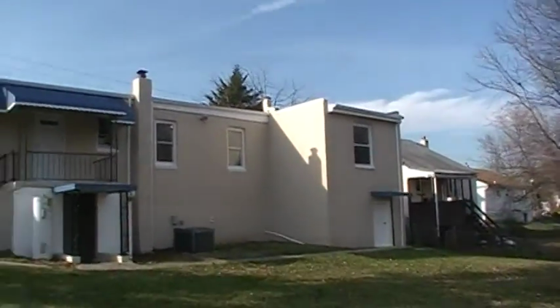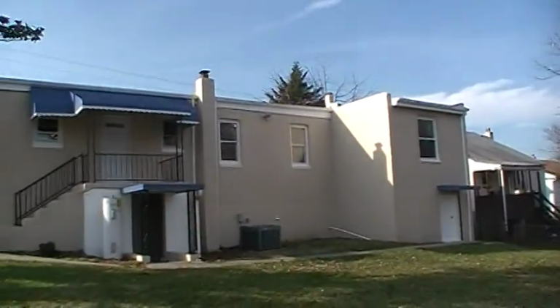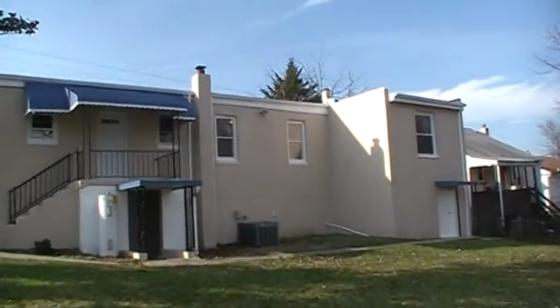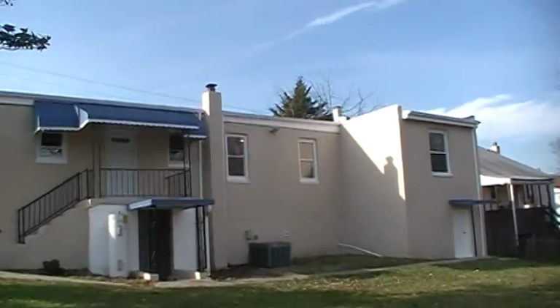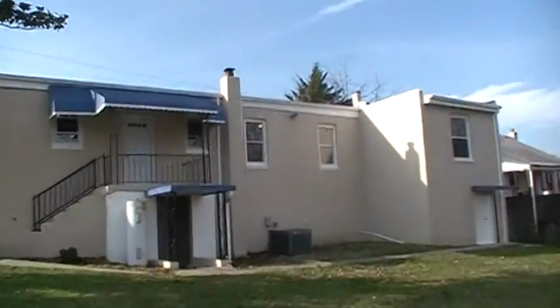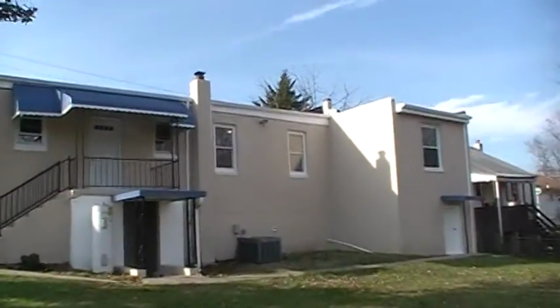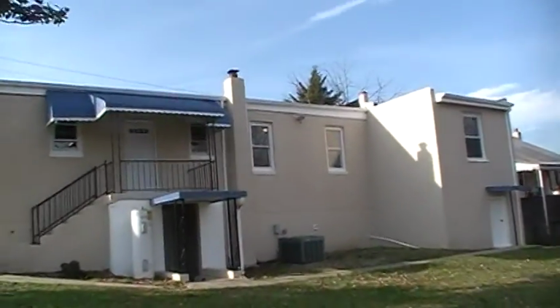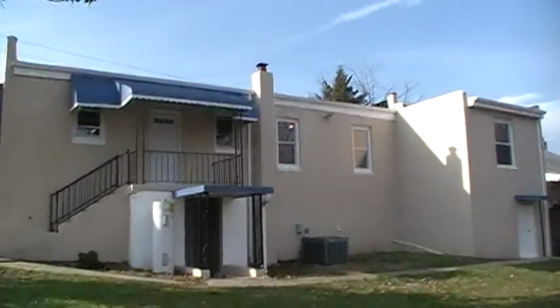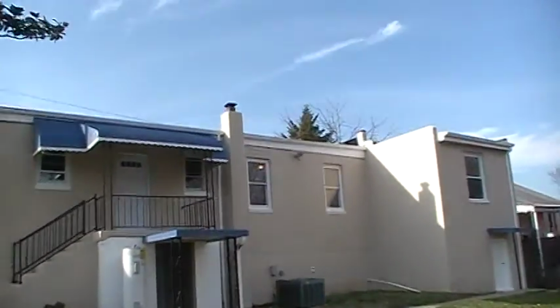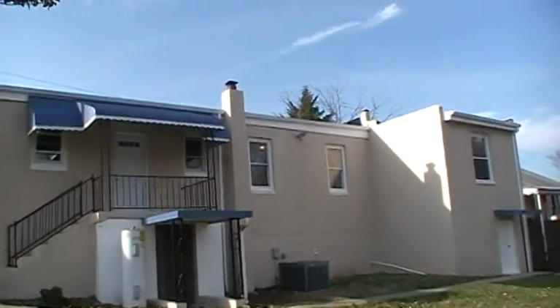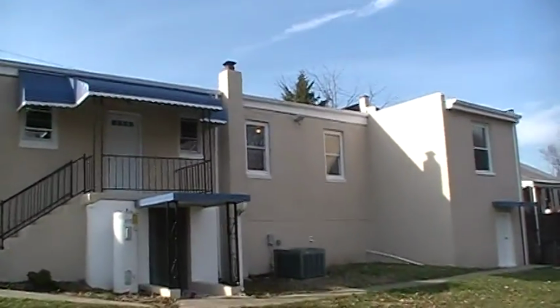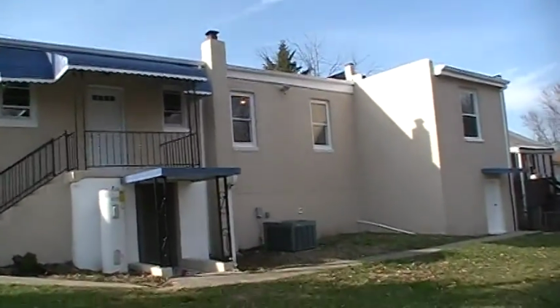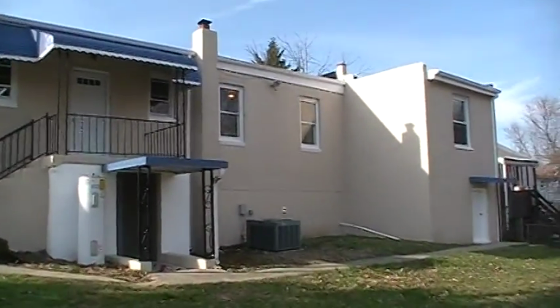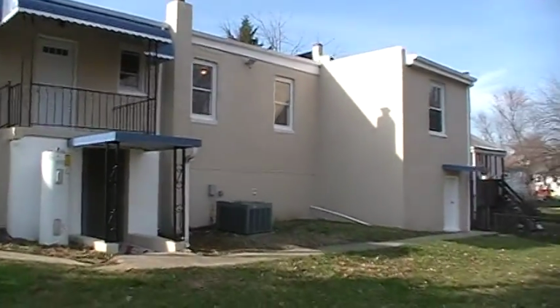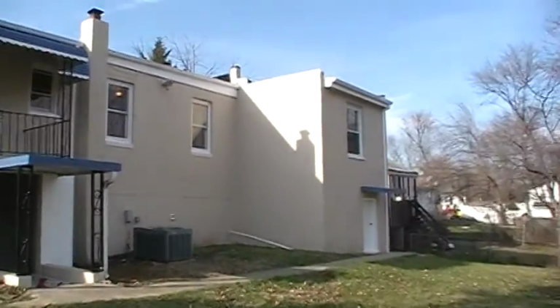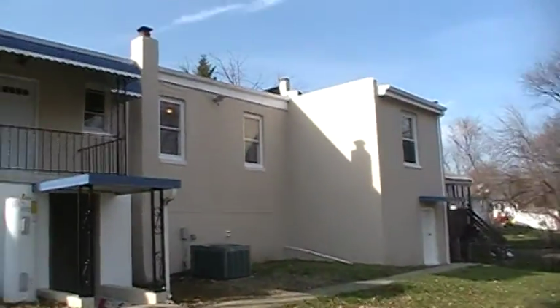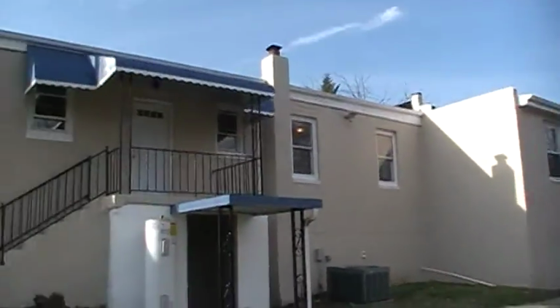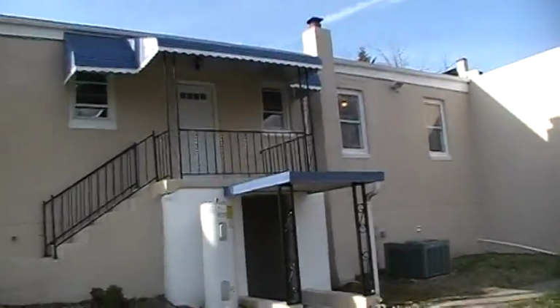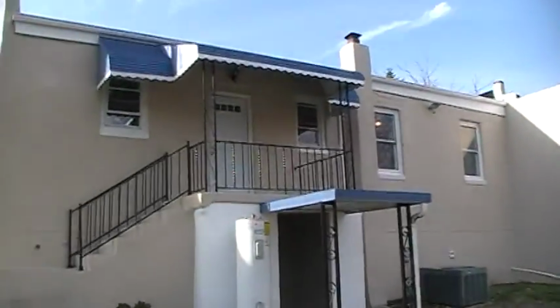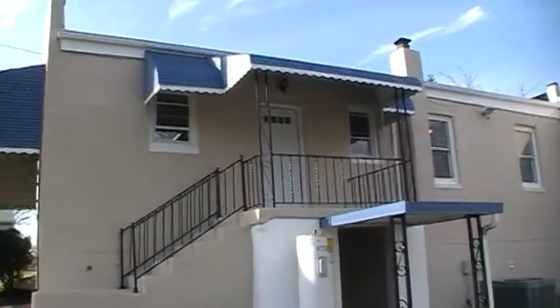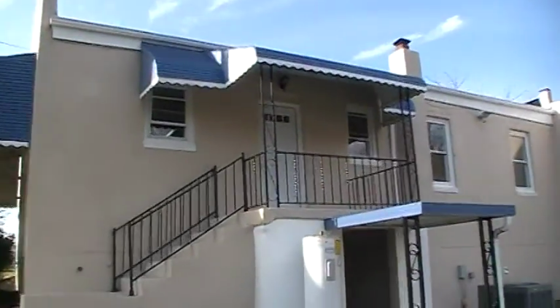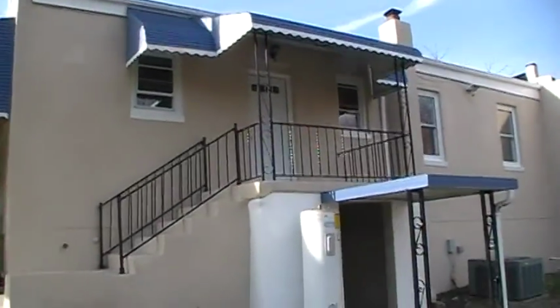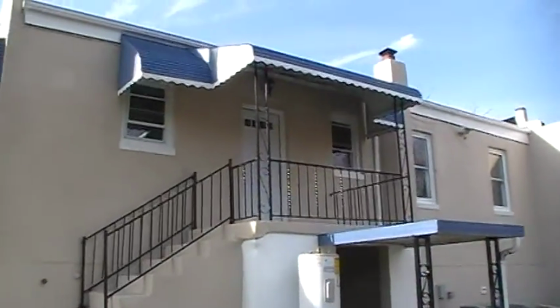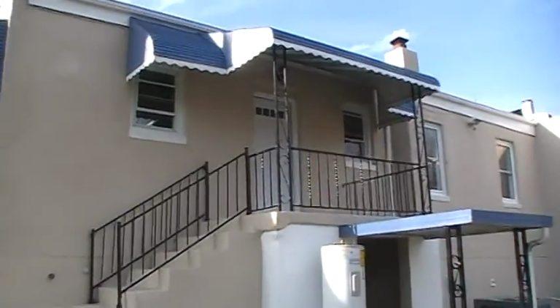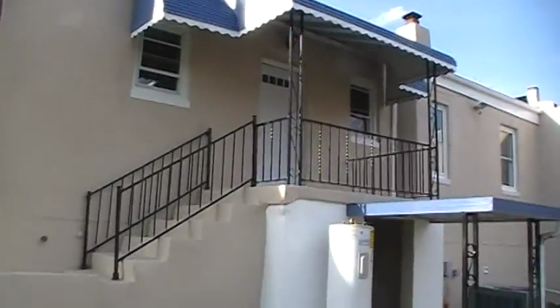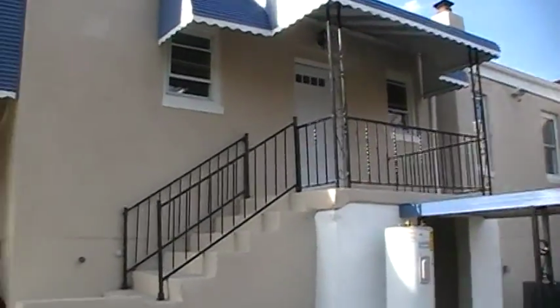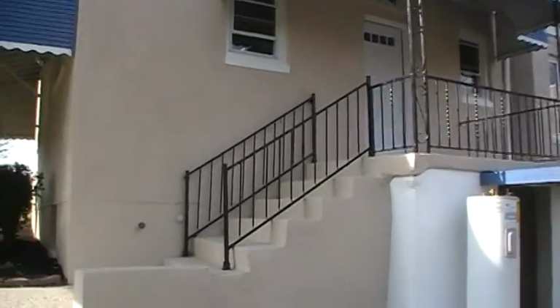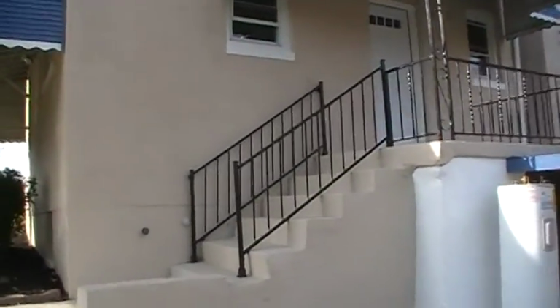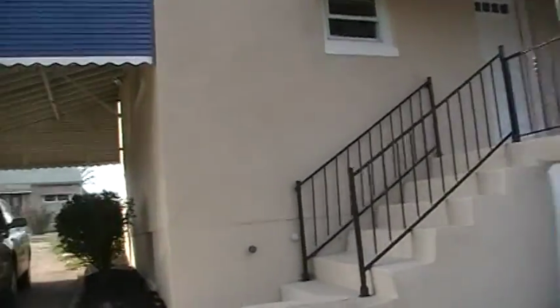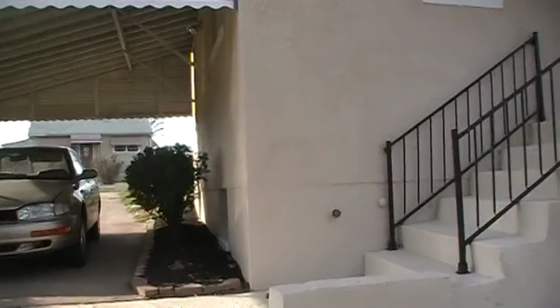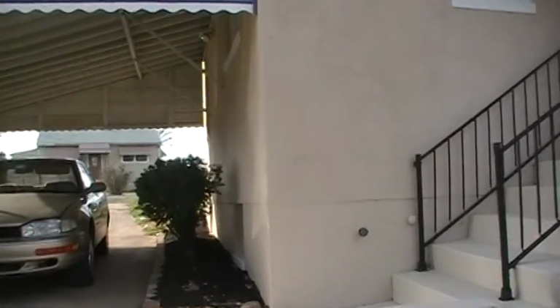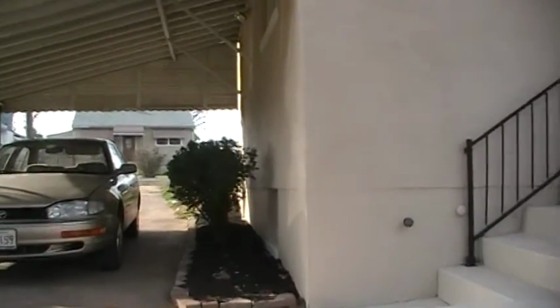I think that about concludes the tour. If you have any questions or you'd like to see this home for yourself, please don't hesitate to give me or my brother Steve a call. Thanks and have a great day. Bye.